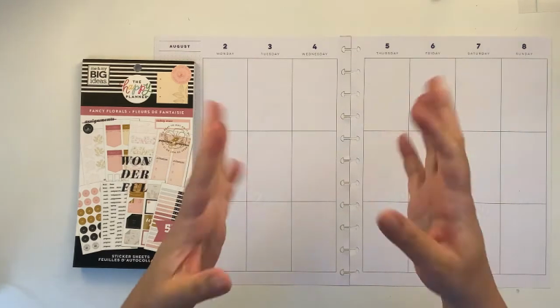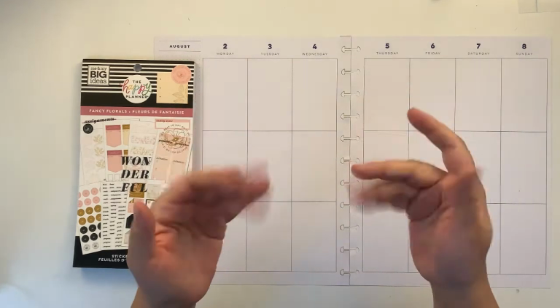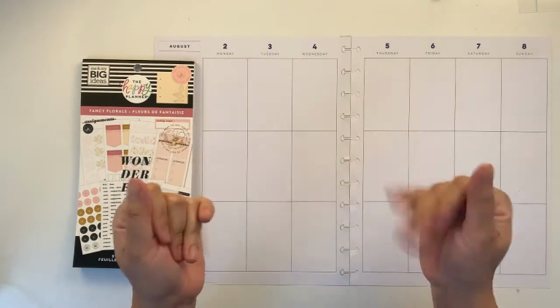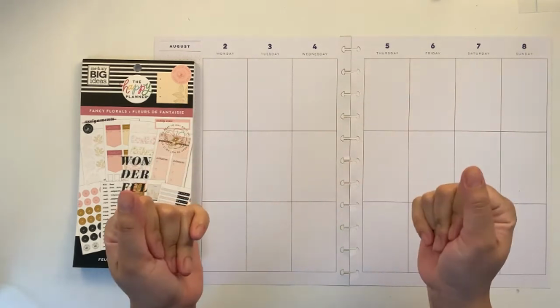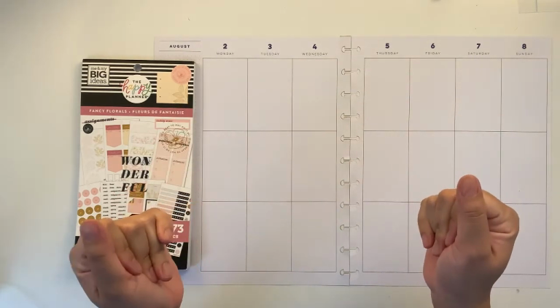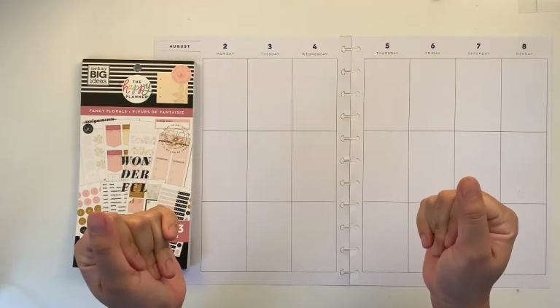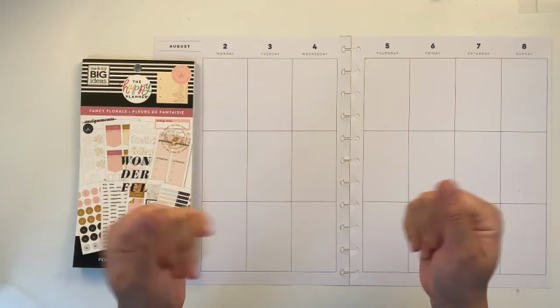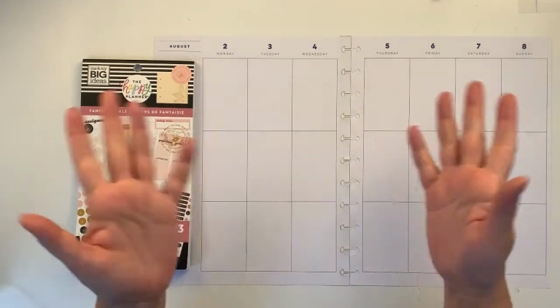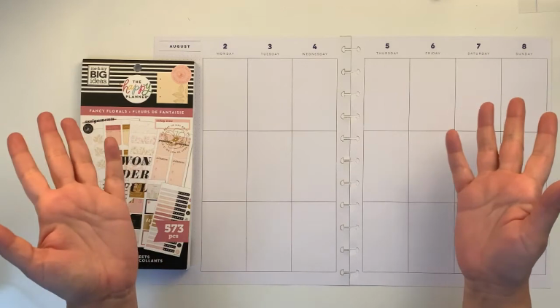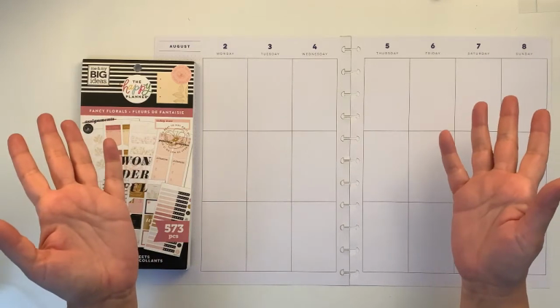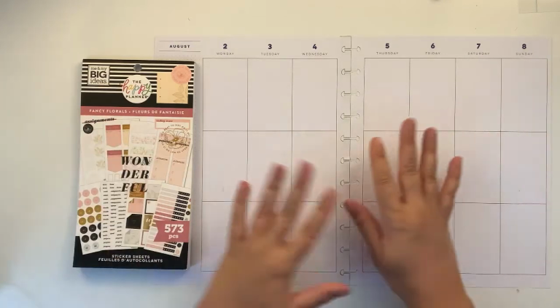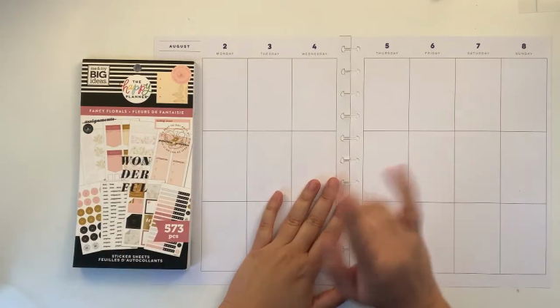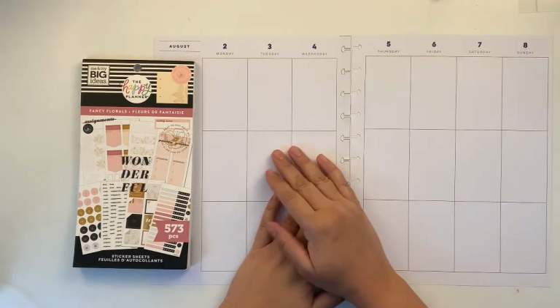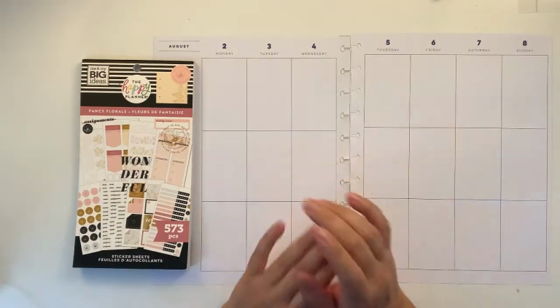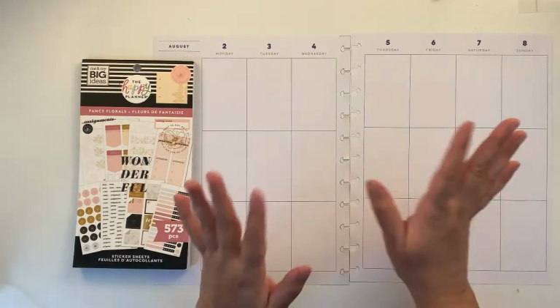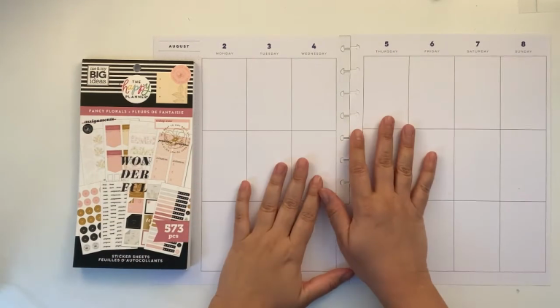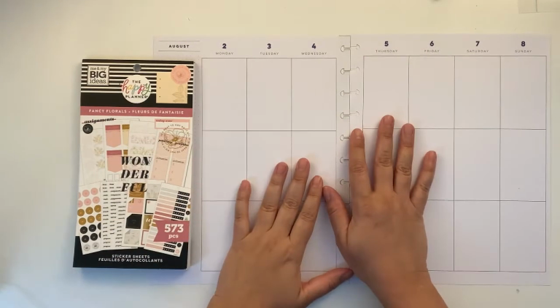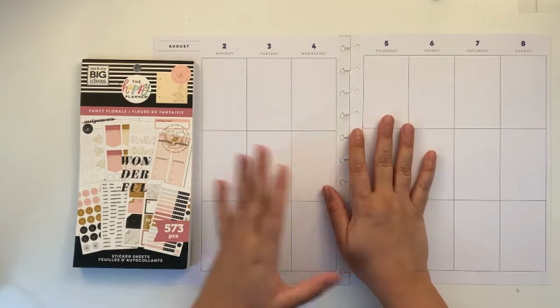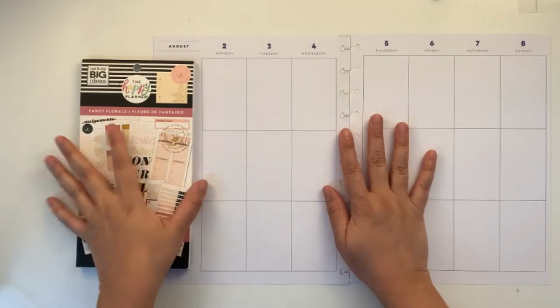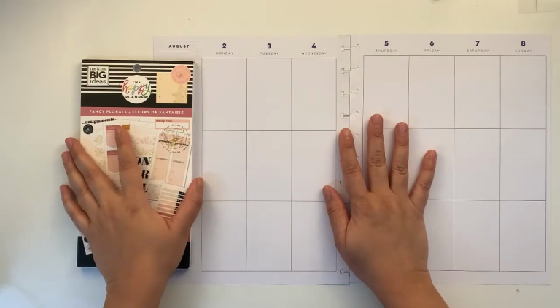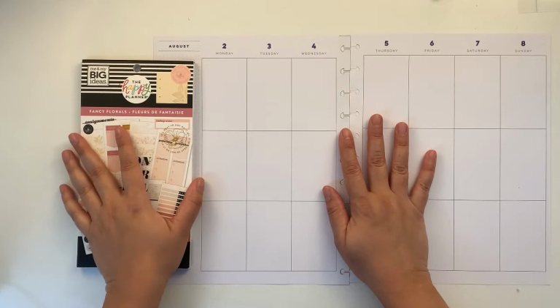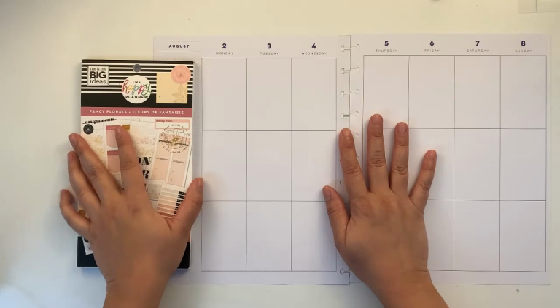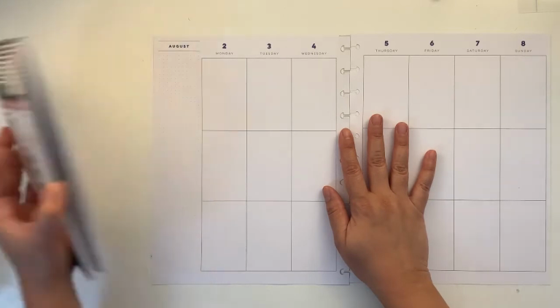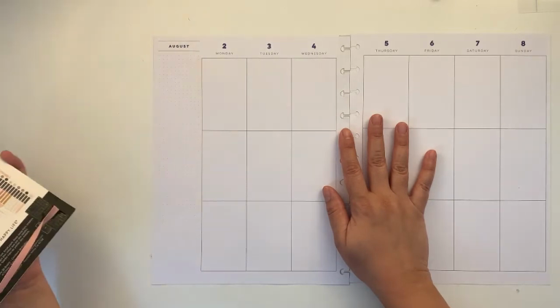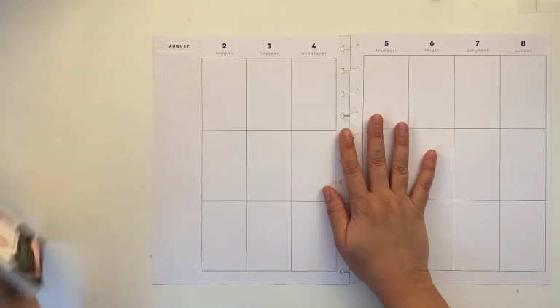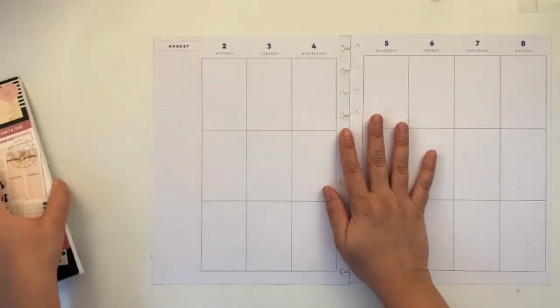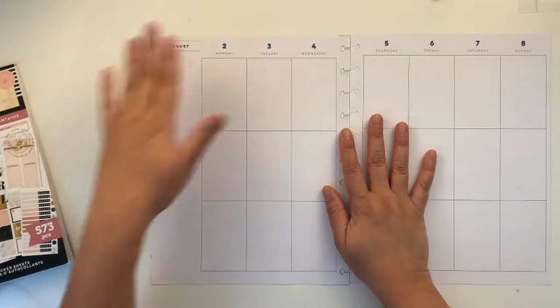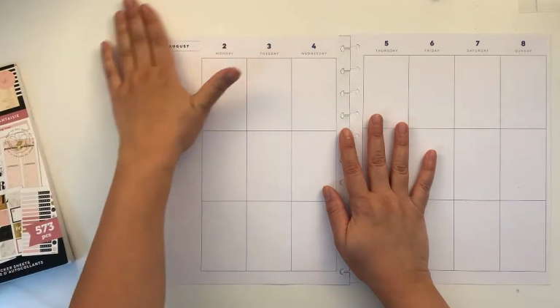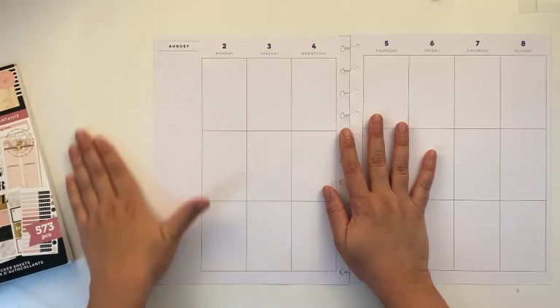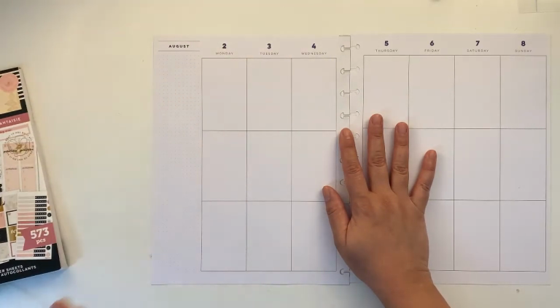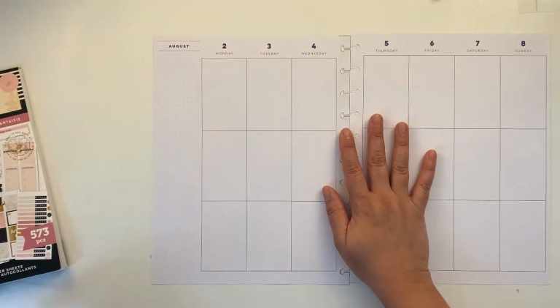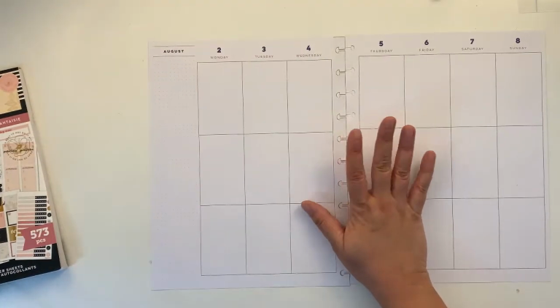Hello planner friends! How are you today? Welcome back to my channel. If you're new here, thank you for stopping by. I will be showing you today my spread.